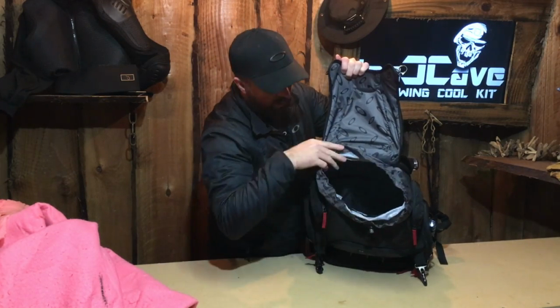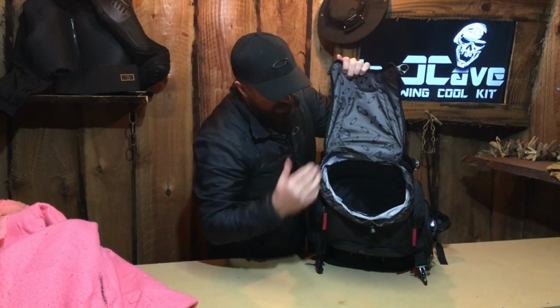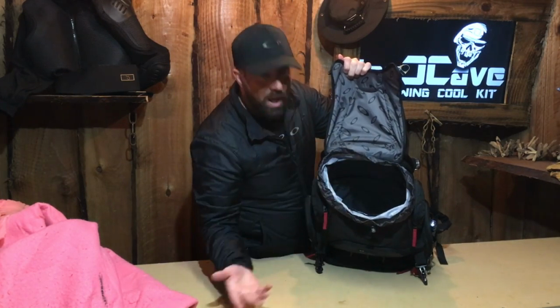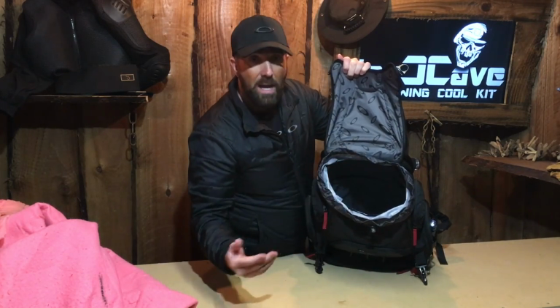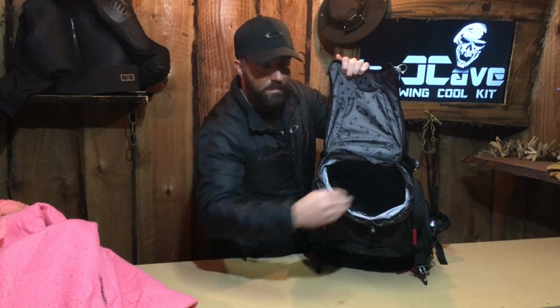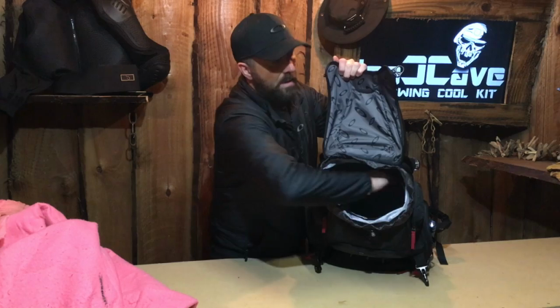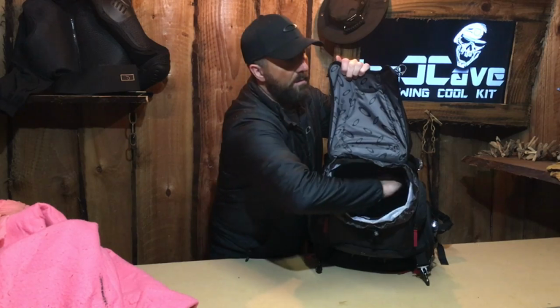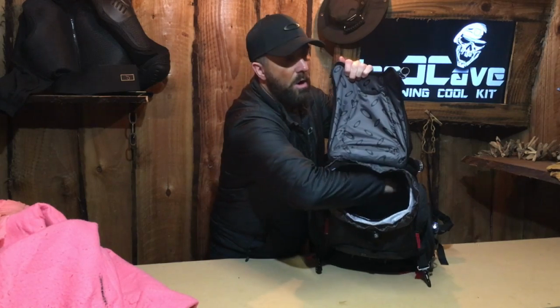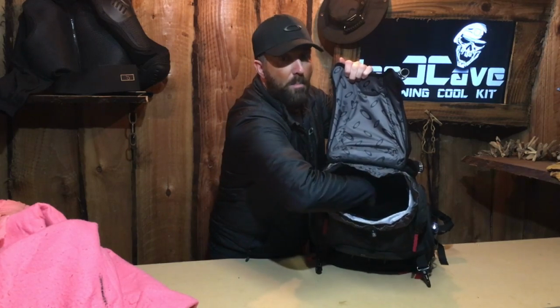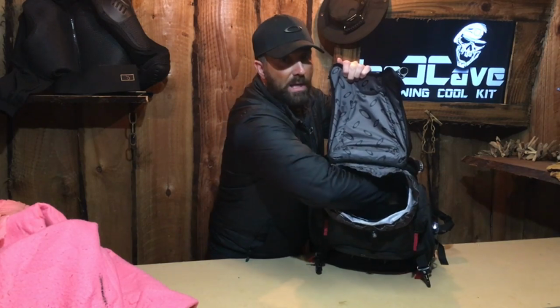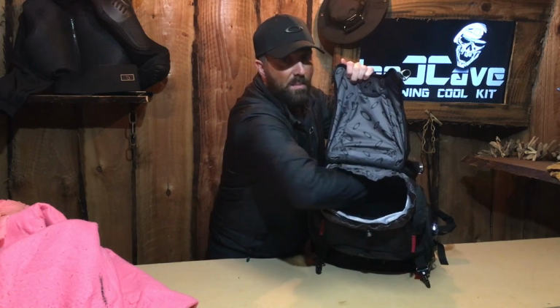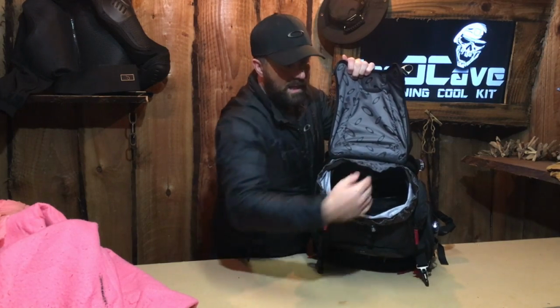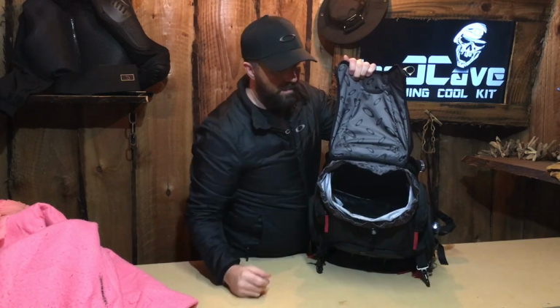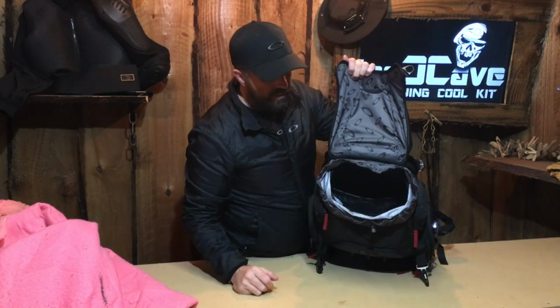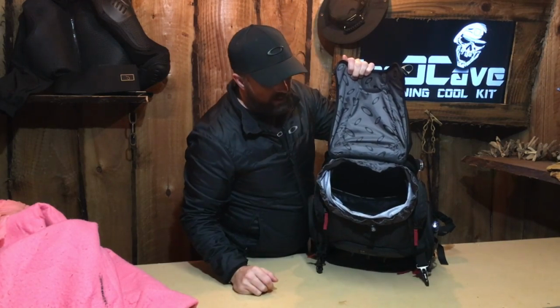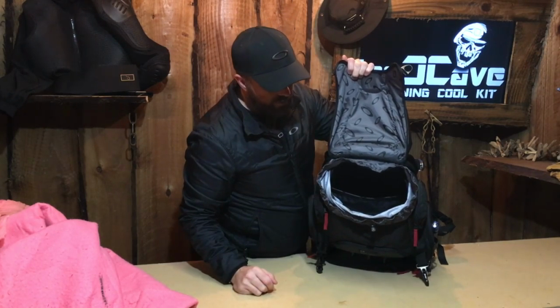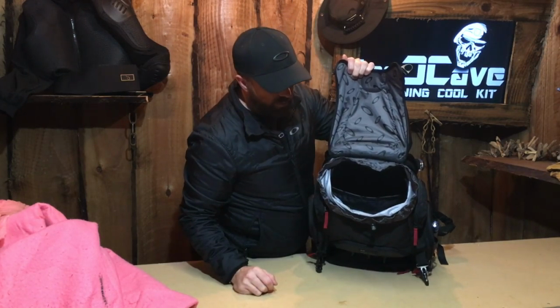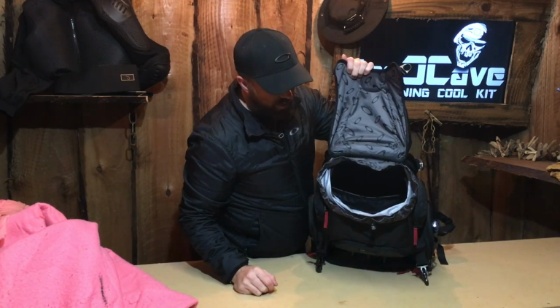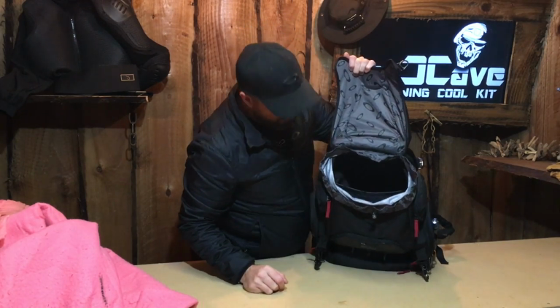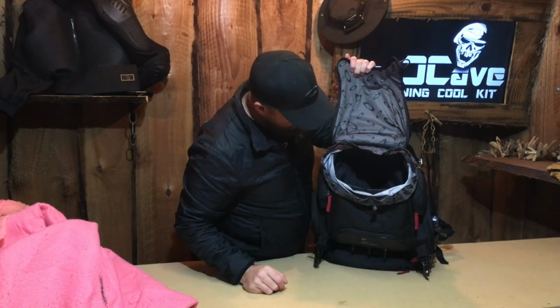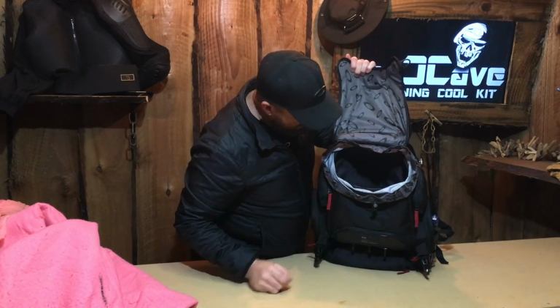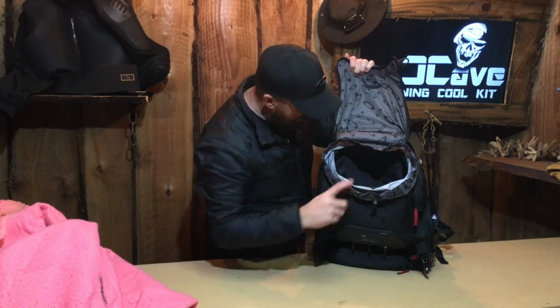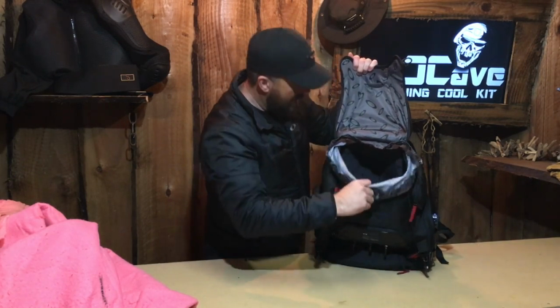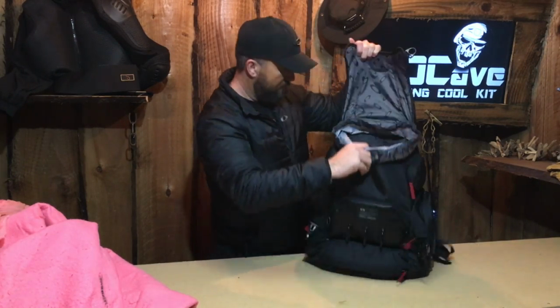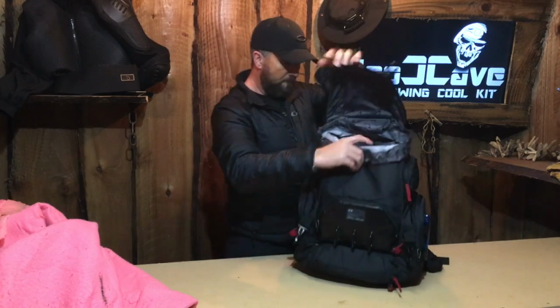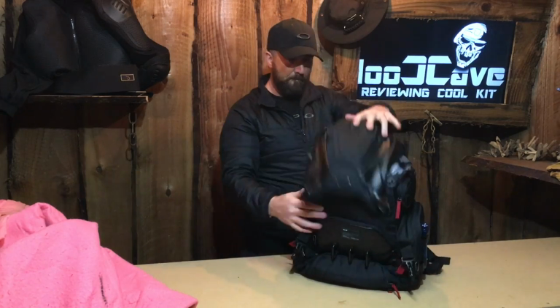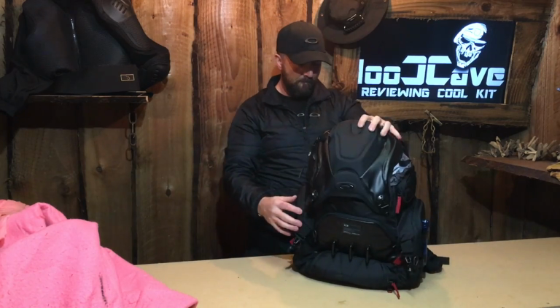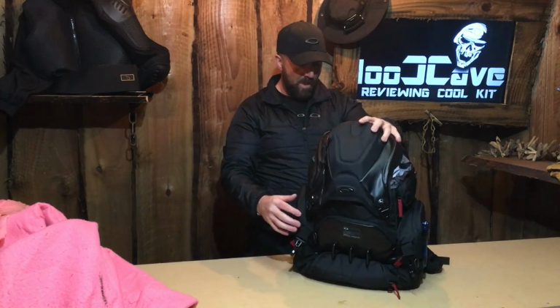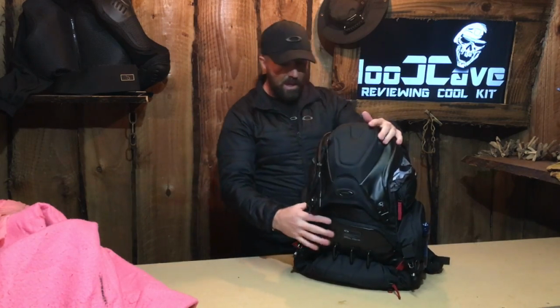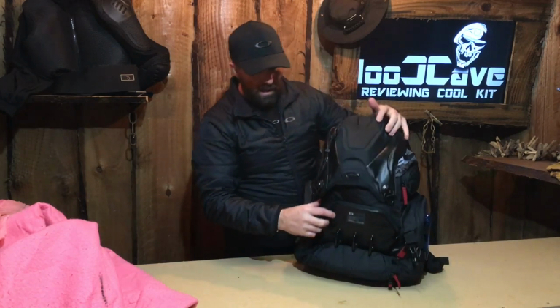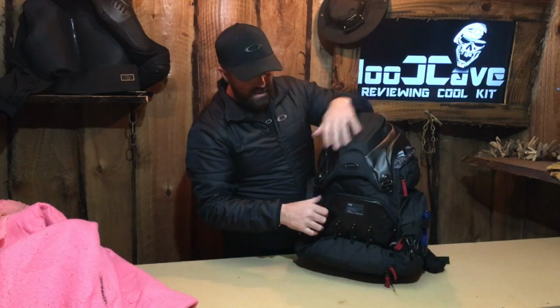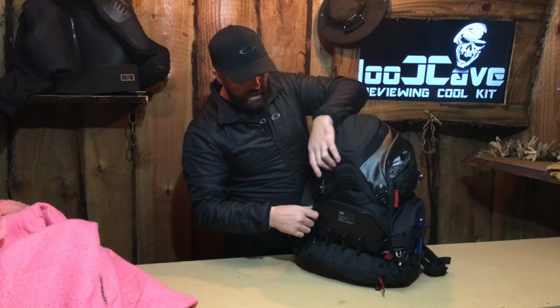The interior is all lined out. We've got a concealed pocket at the back inside there. And that's it for the interior.